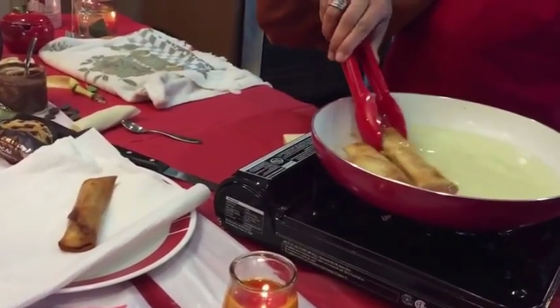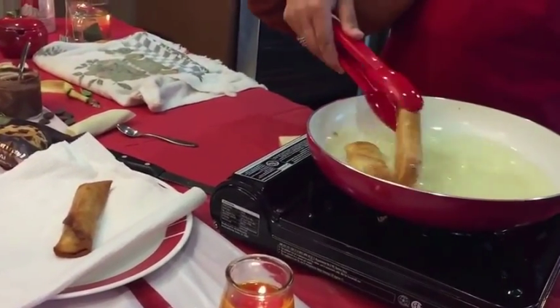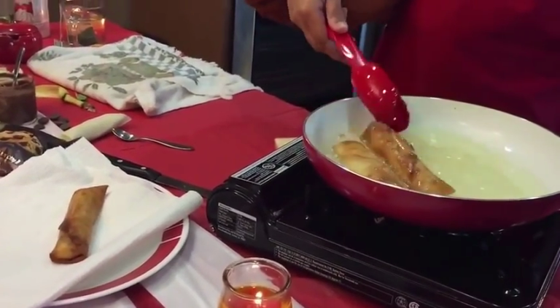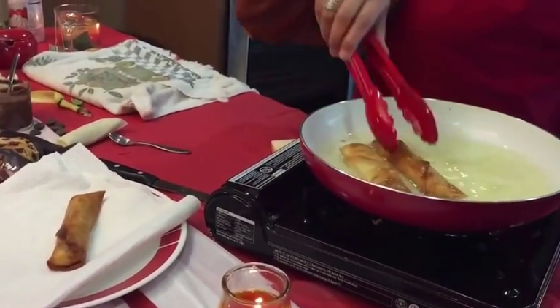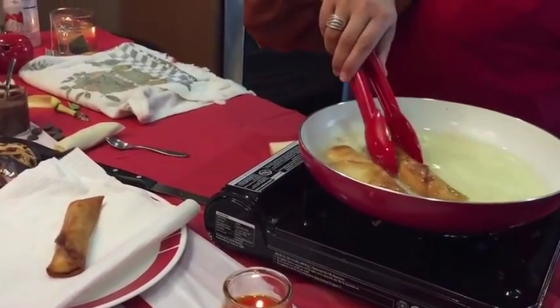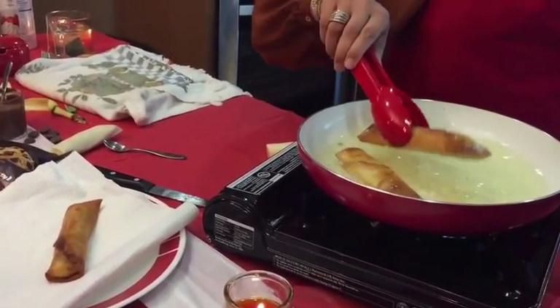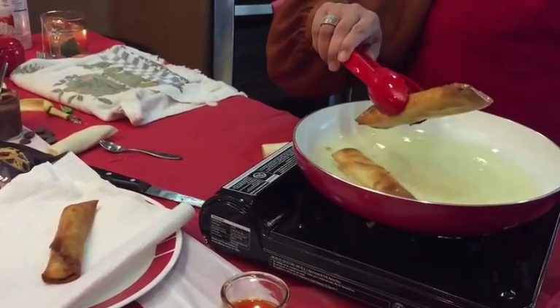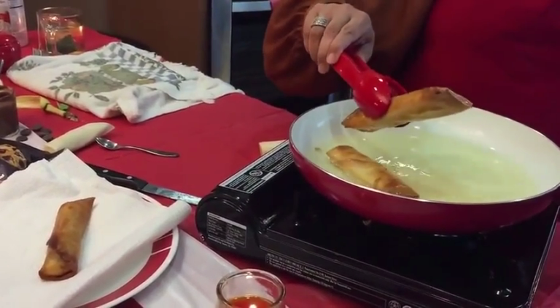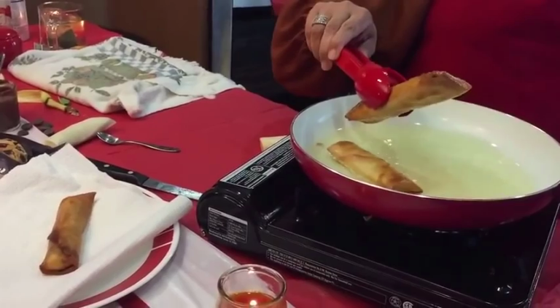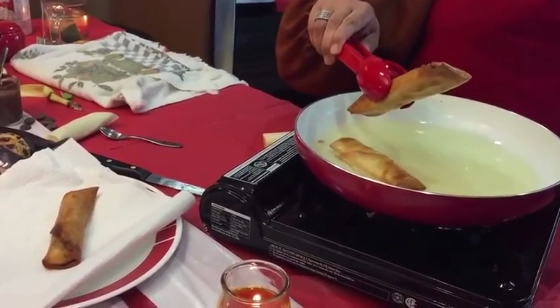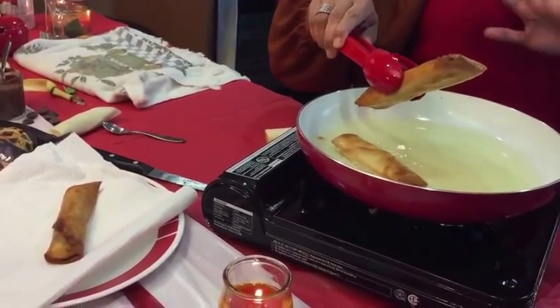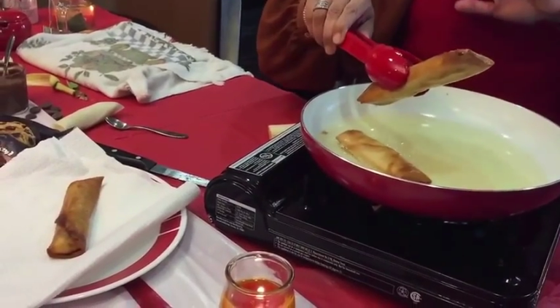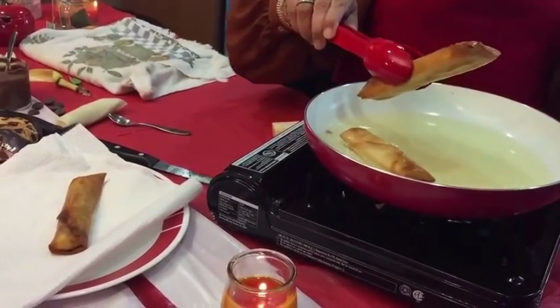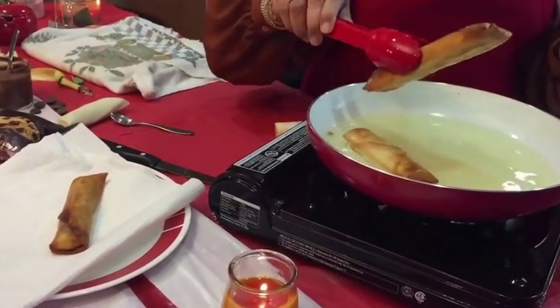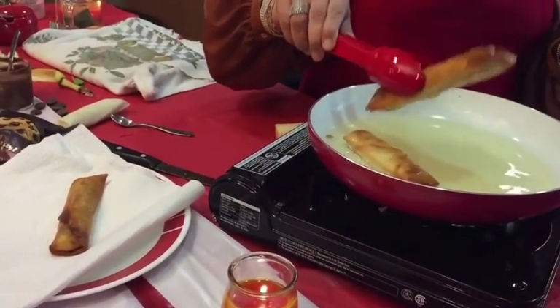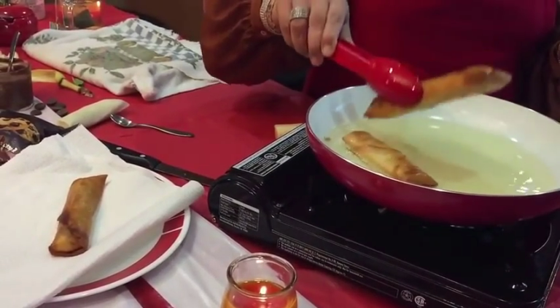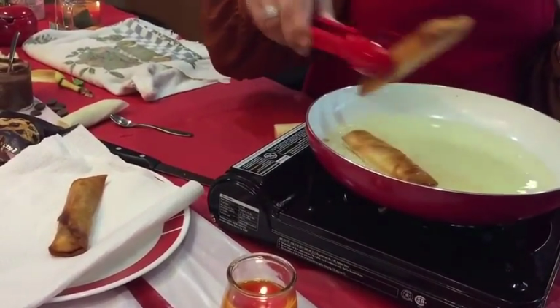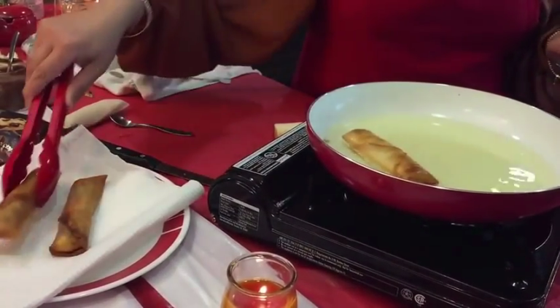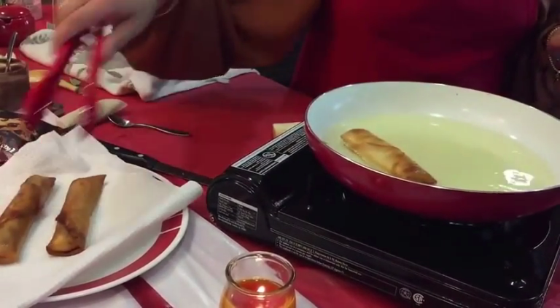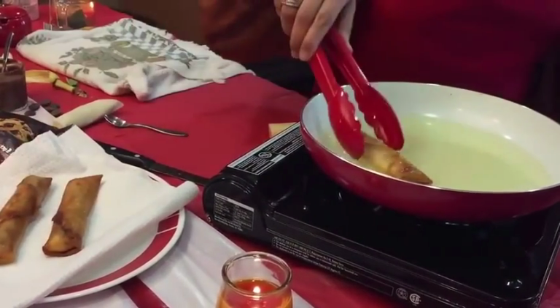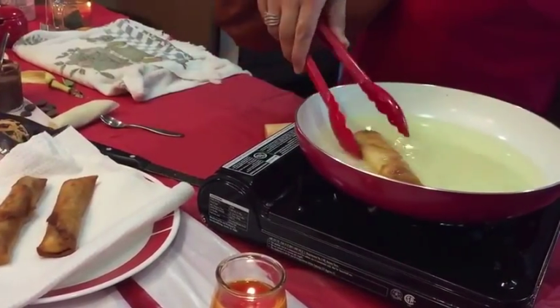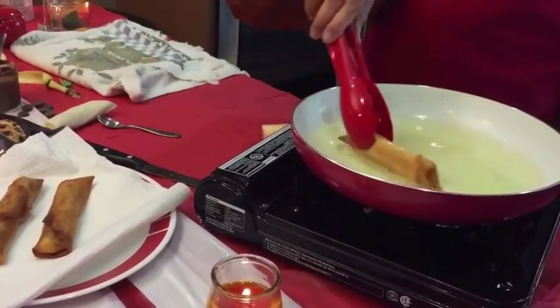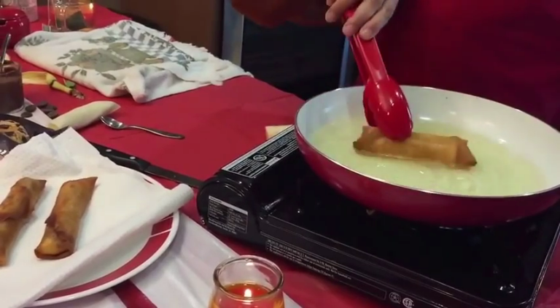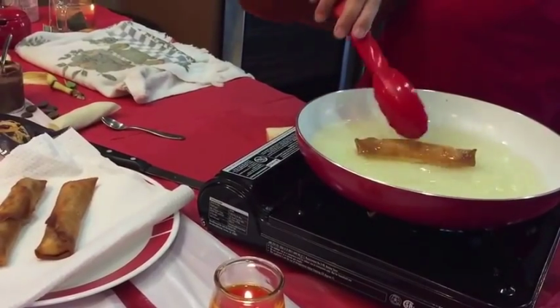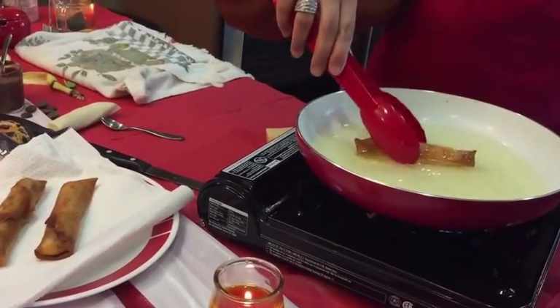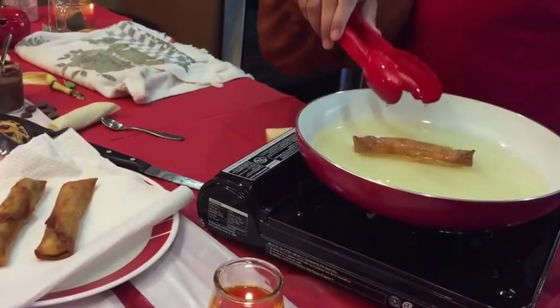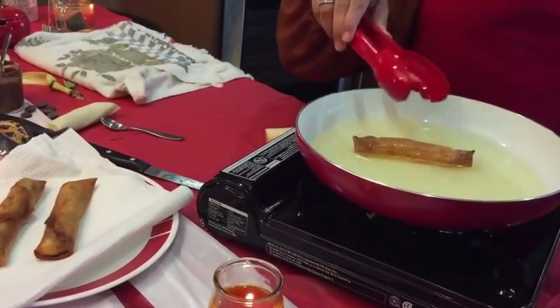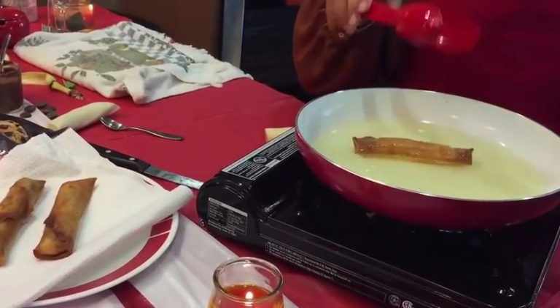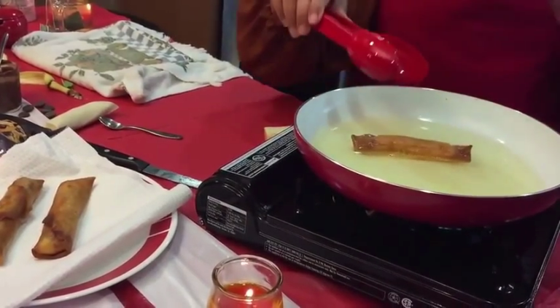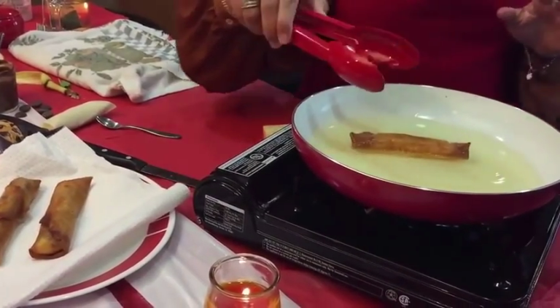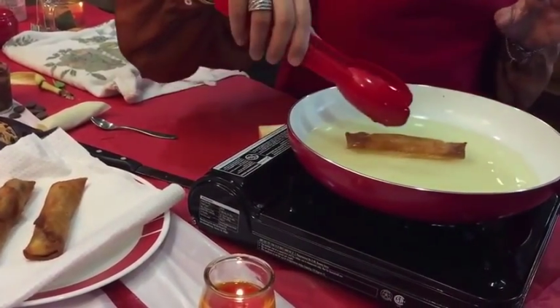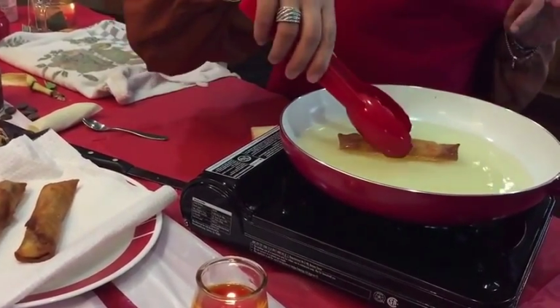You want to serve these right away. This is the type of dessert where you can keep everything prepared ahead of time, and then just before serving, you fry them. That's really important.